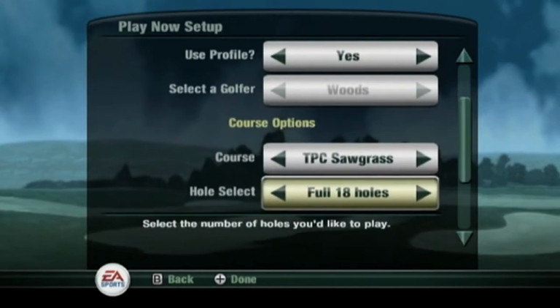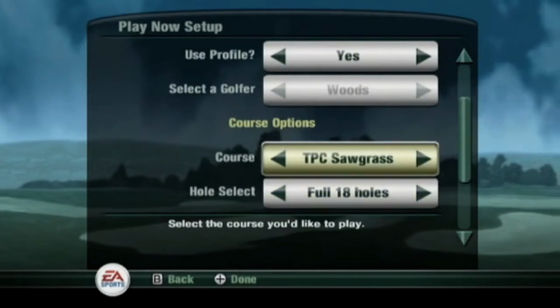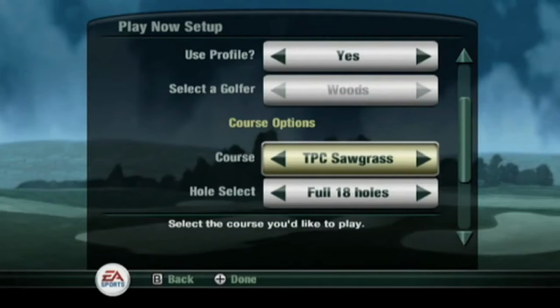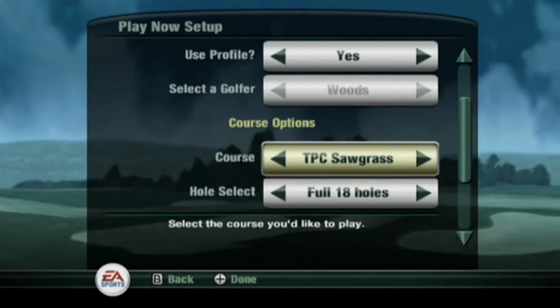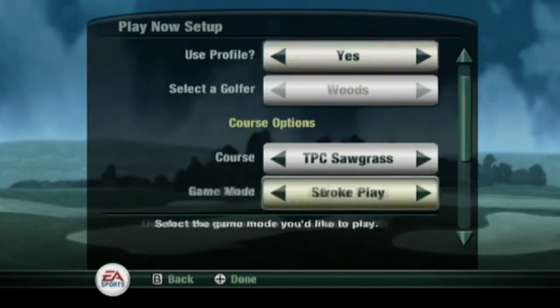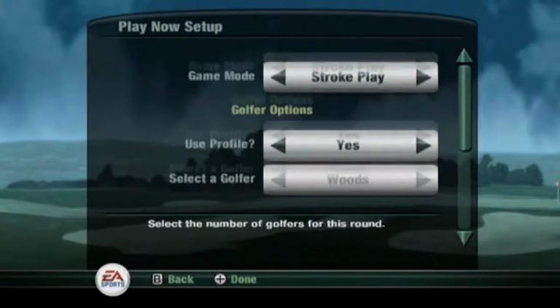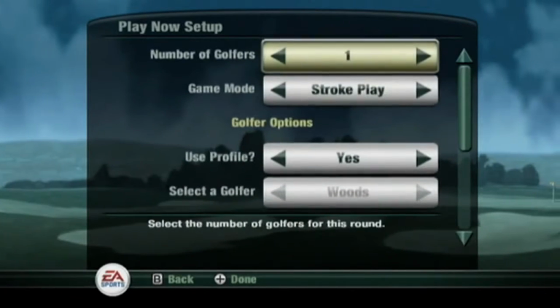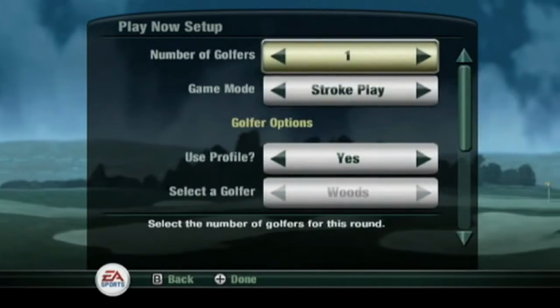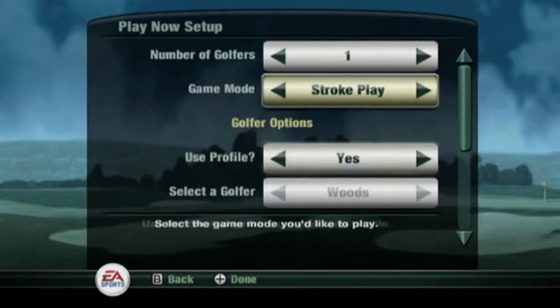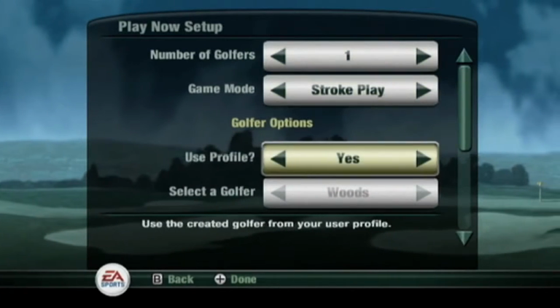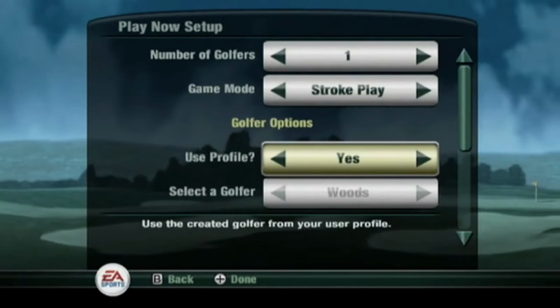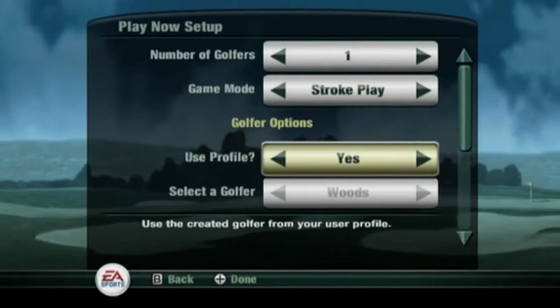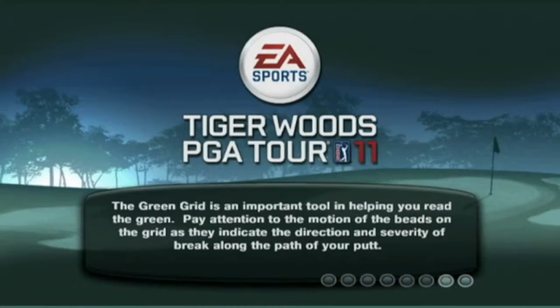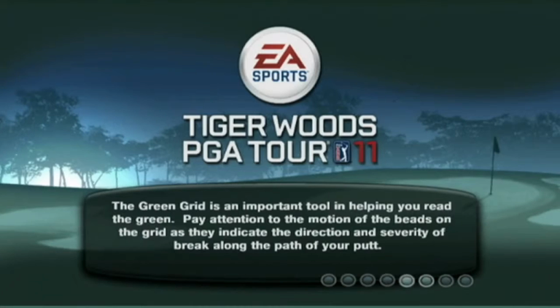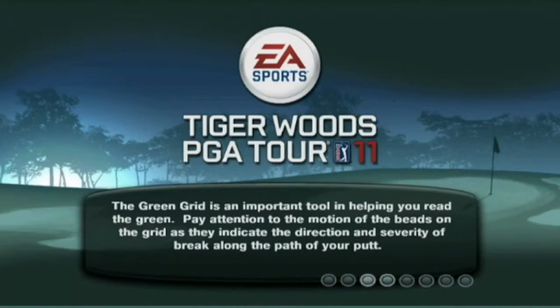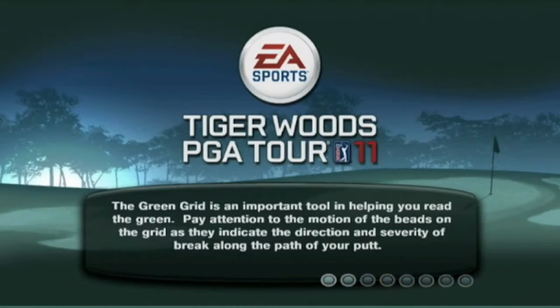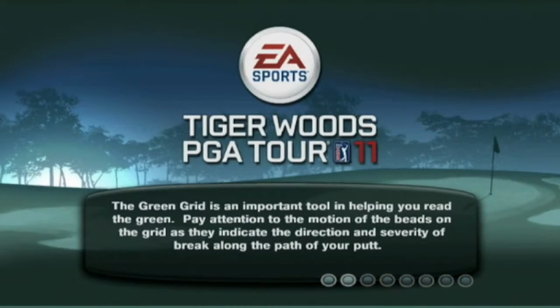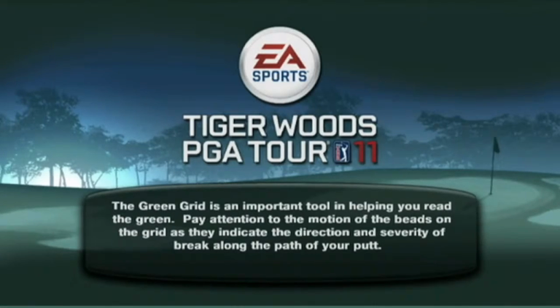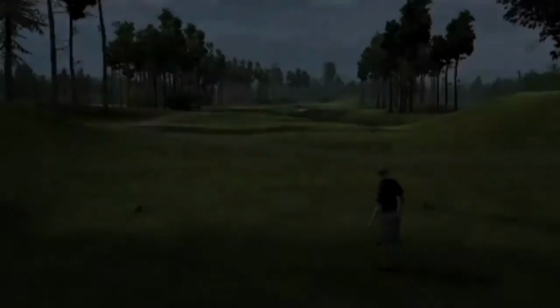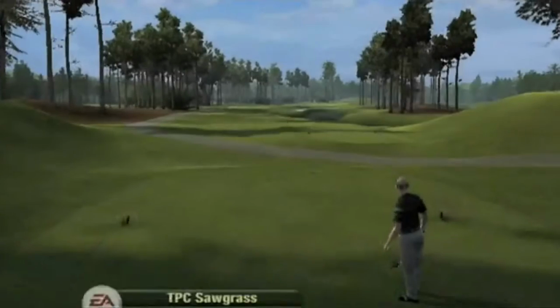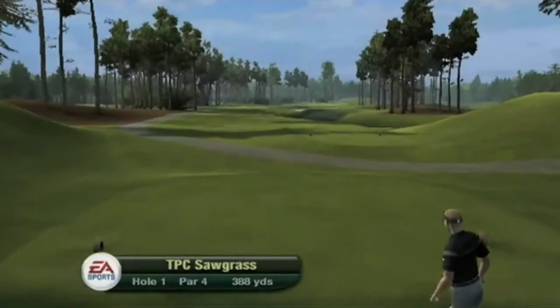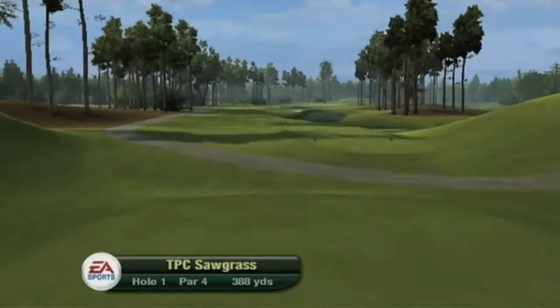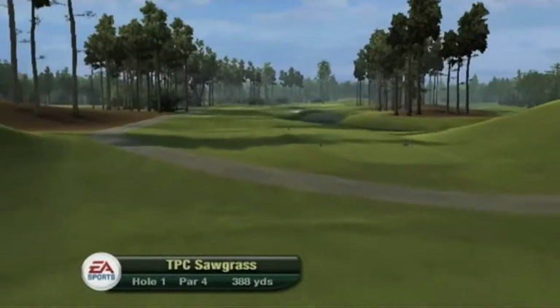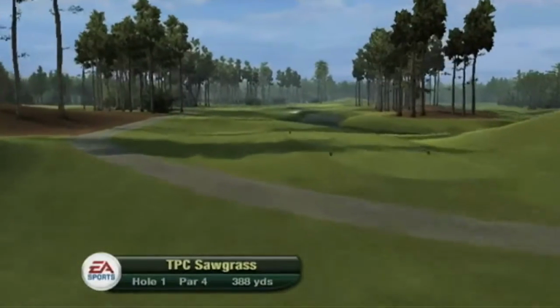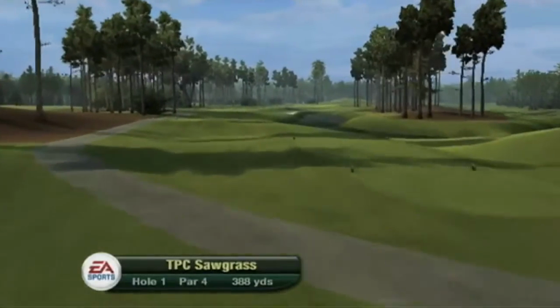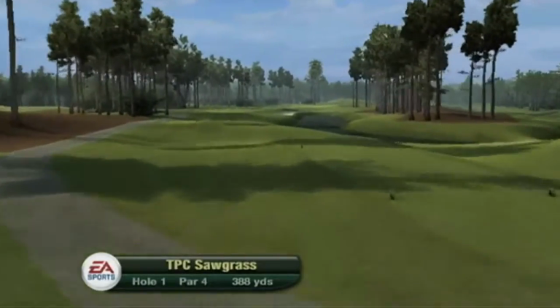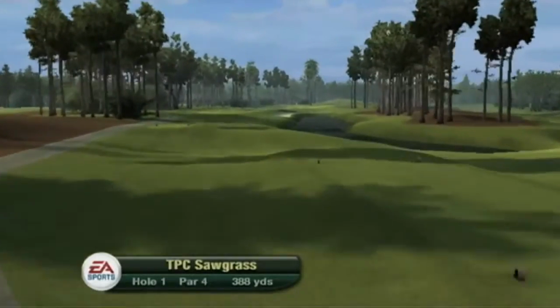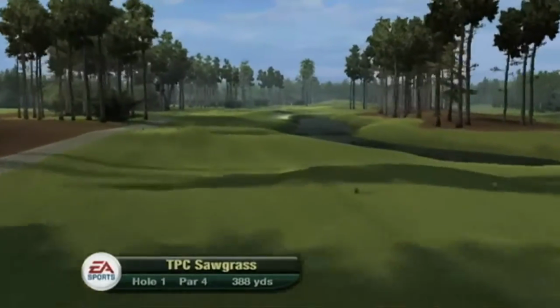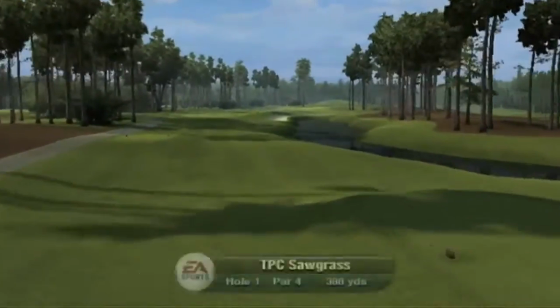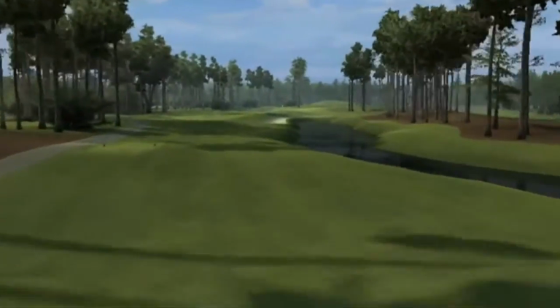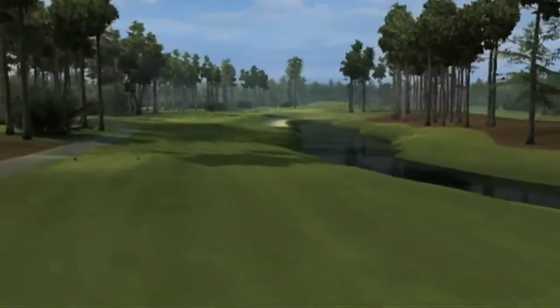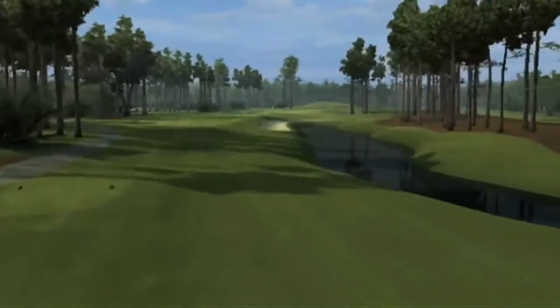In Tiger Woods 10, we were able to introduce unprecedented control over your golf swing, thanks to the Wii Motion Plus. This year we've taken it a step further with the introduction of two new swing types.